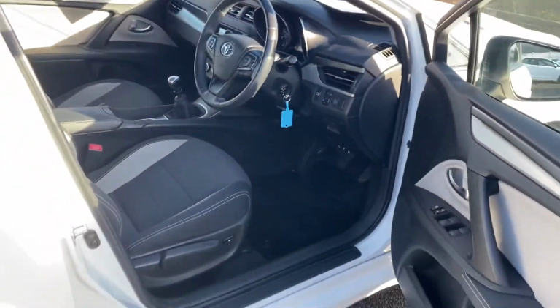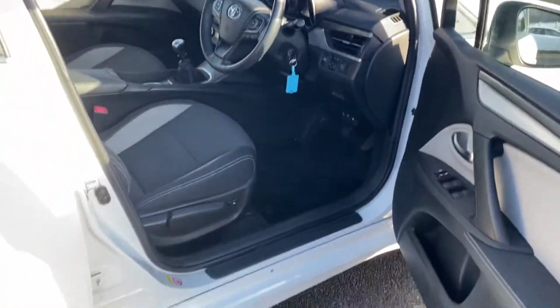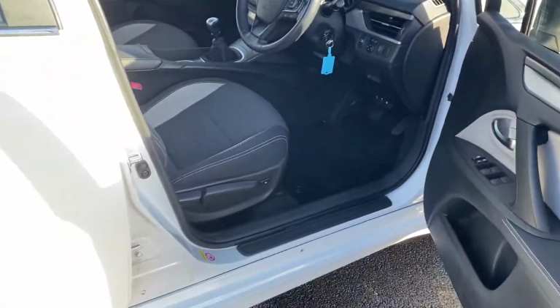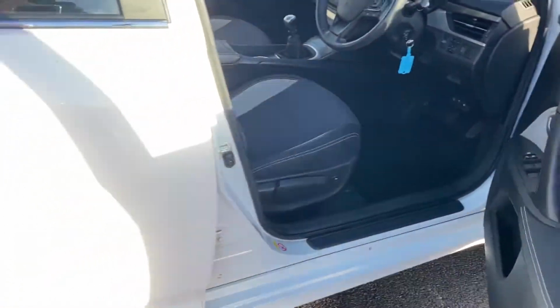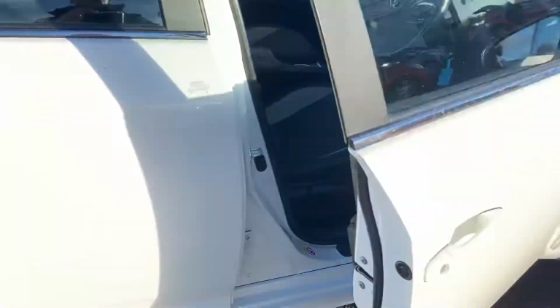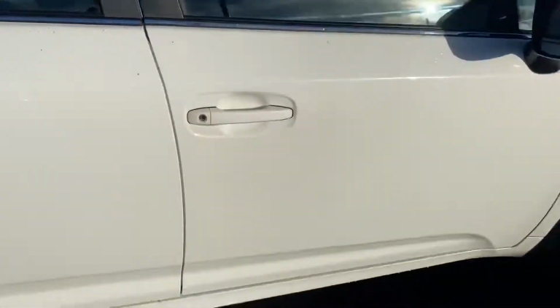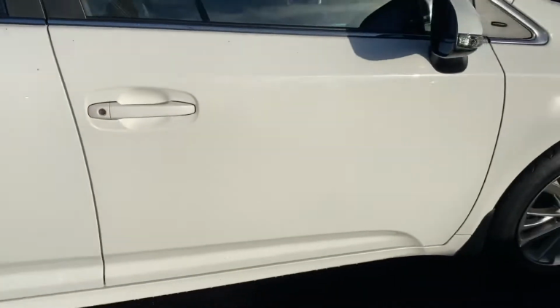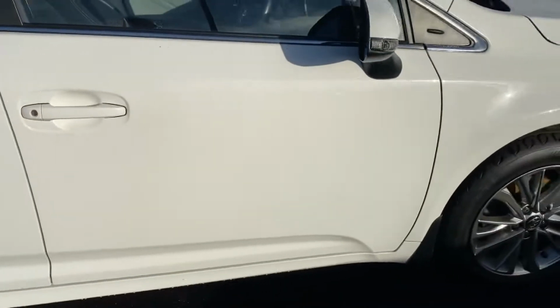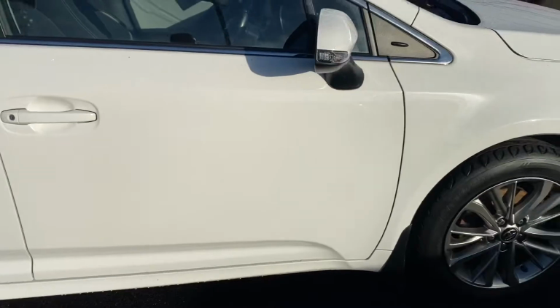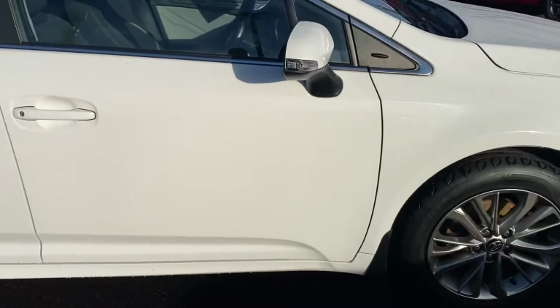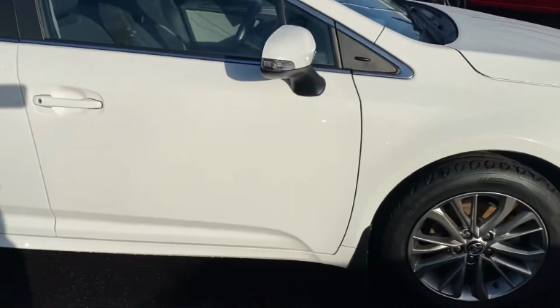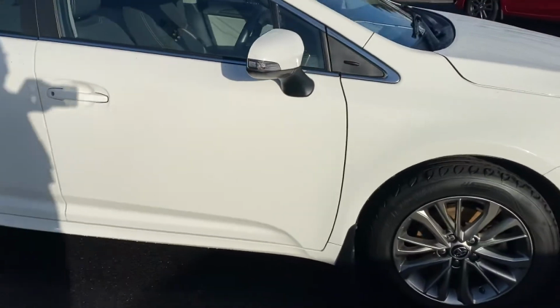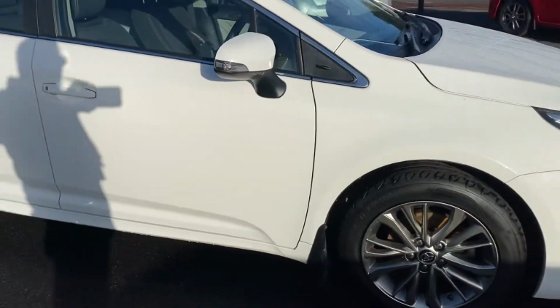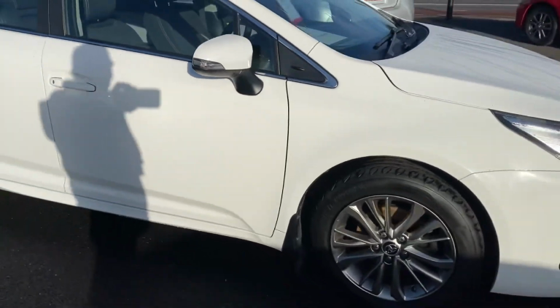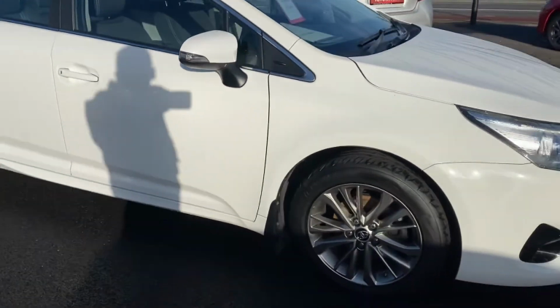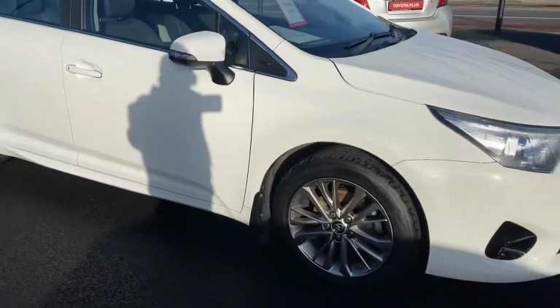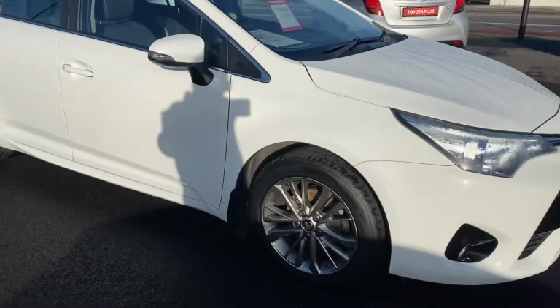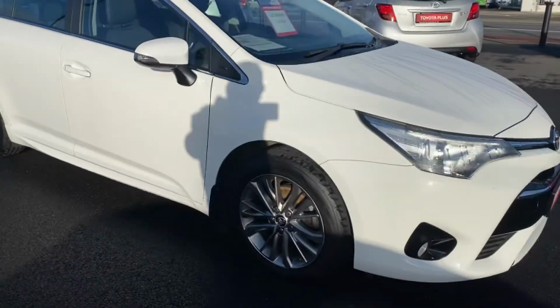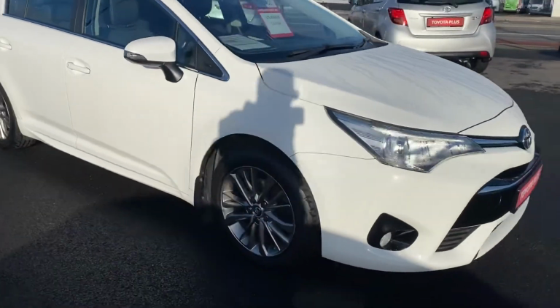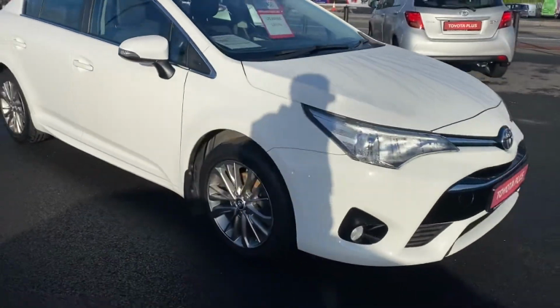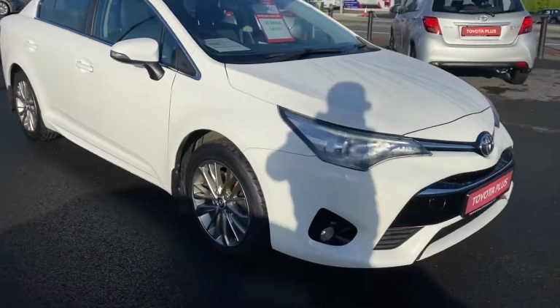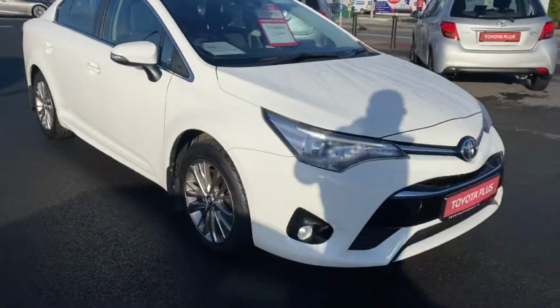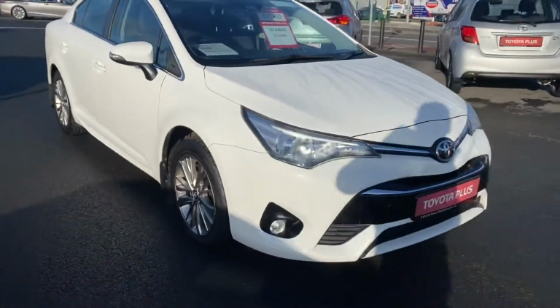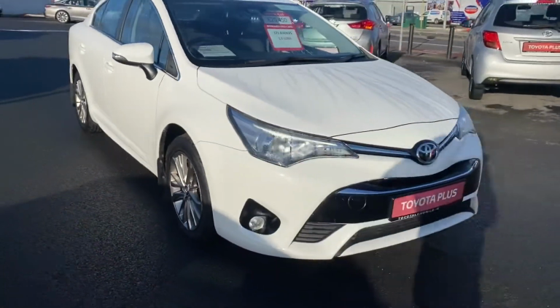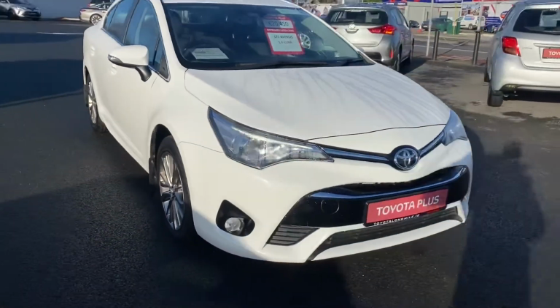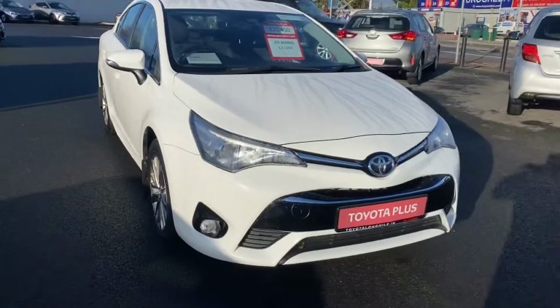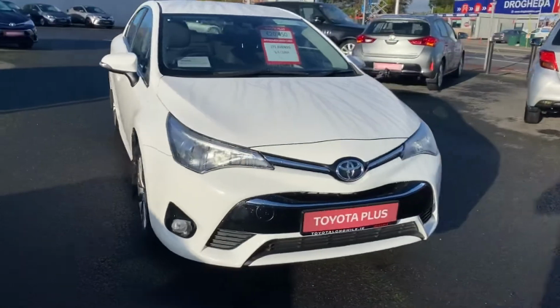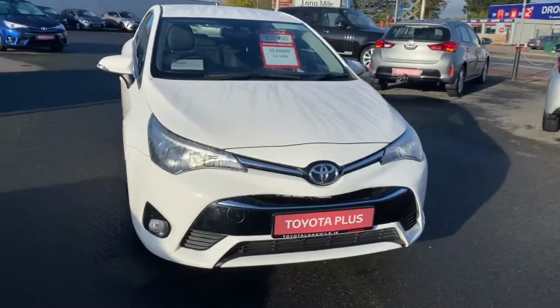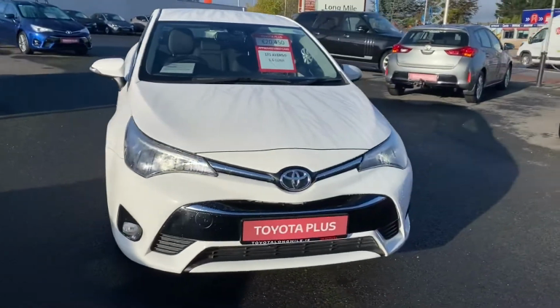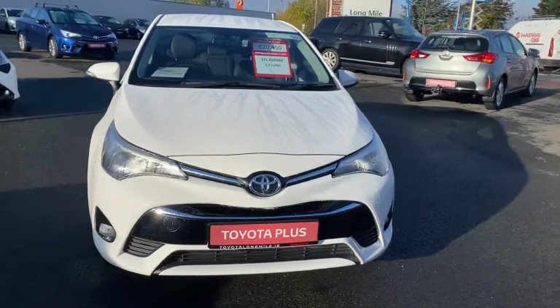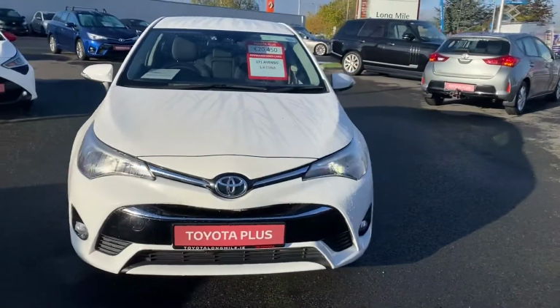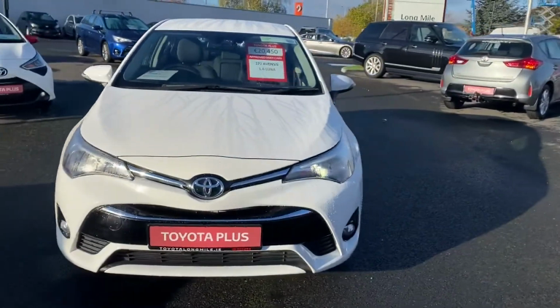This car will come with a minimum 12 months warranty and 12 months roadside assistance. It's available here at Toyota Long Mile, and if you have any questions or queries, please don't hesitate to contact us.